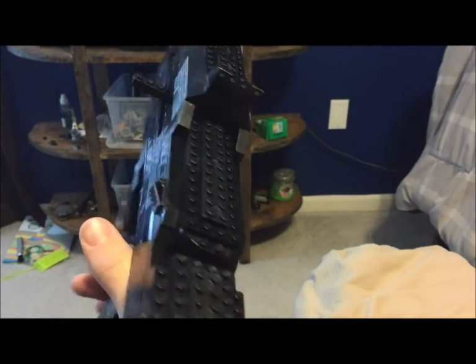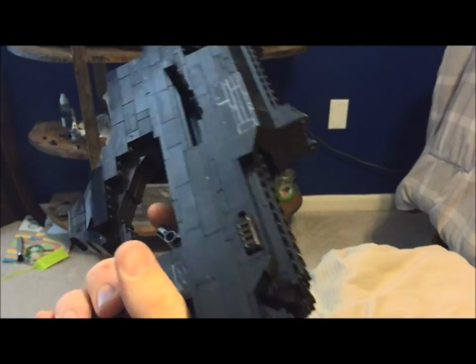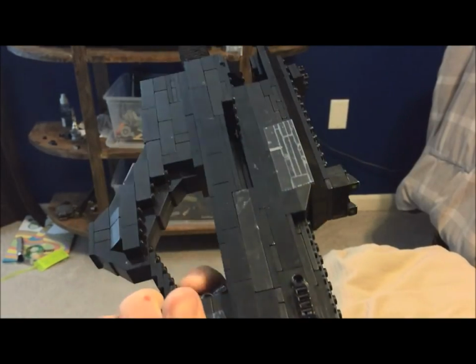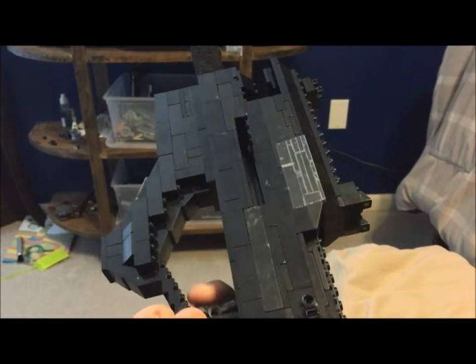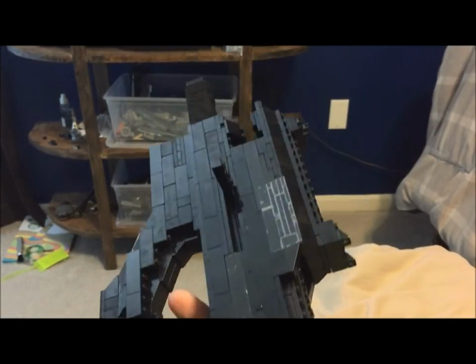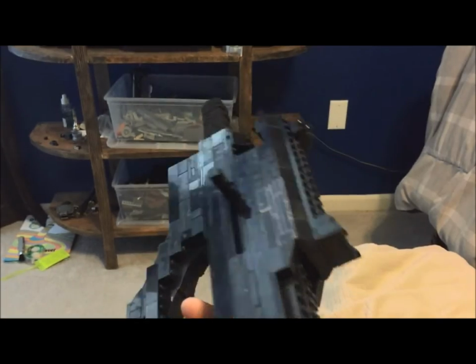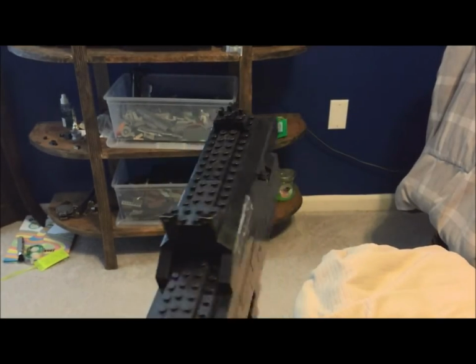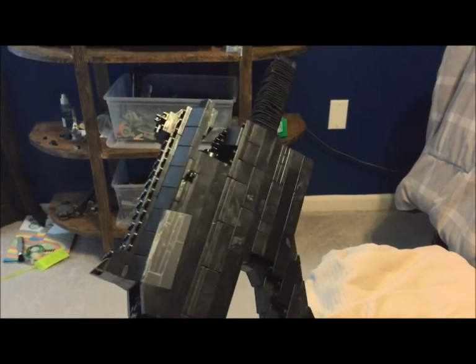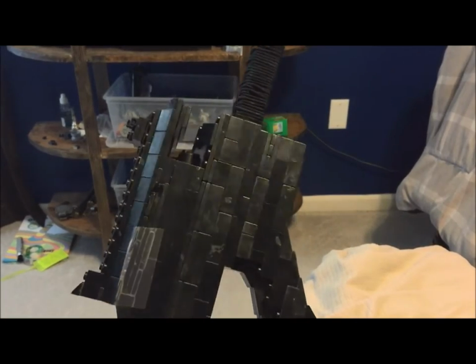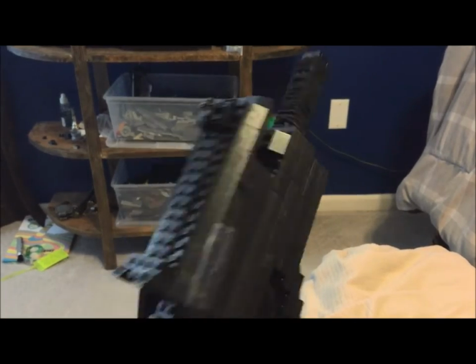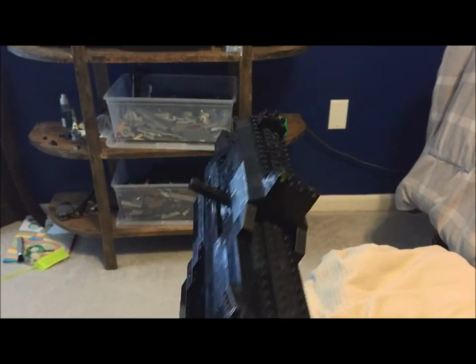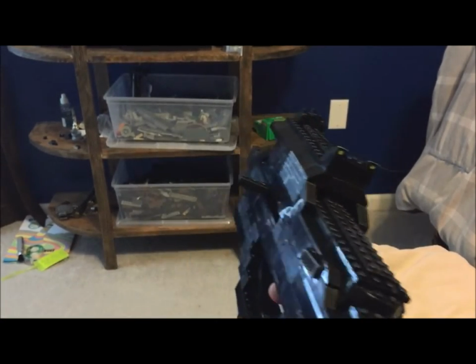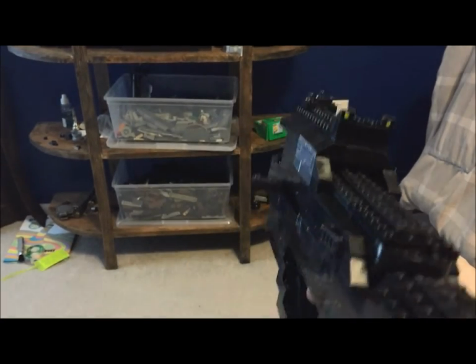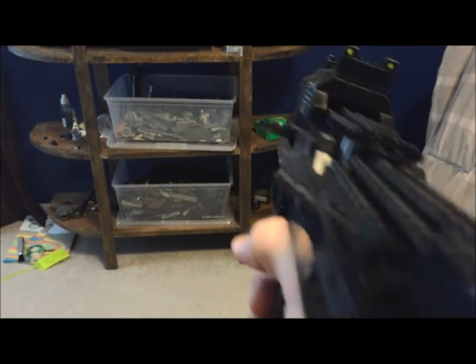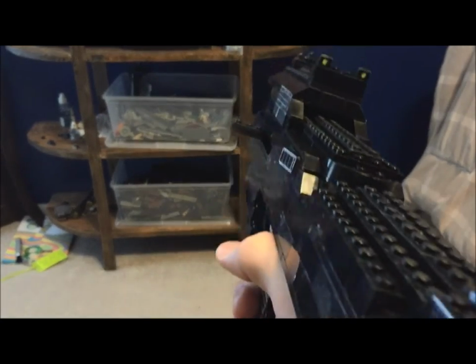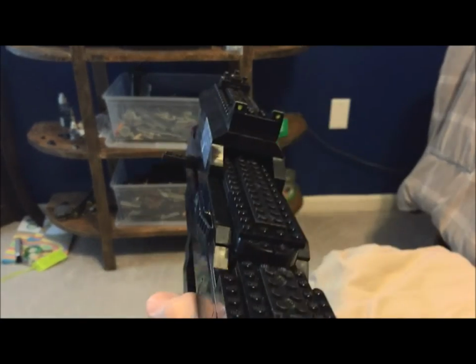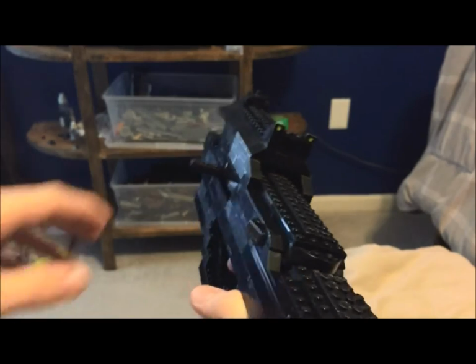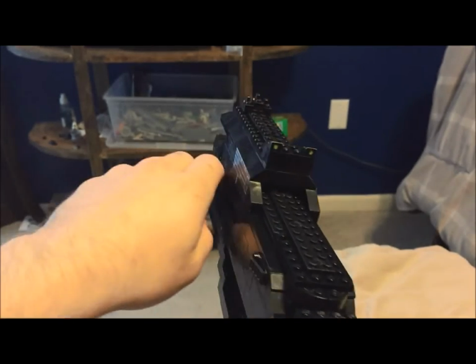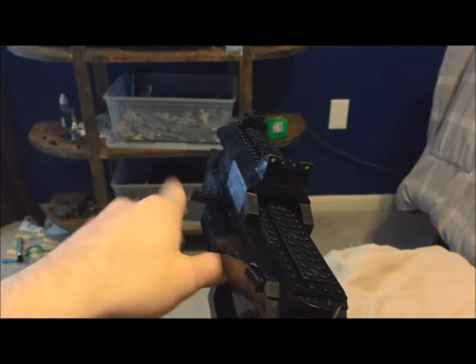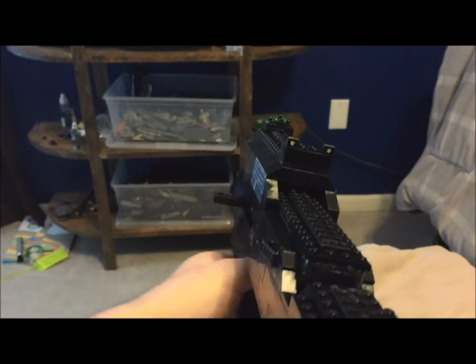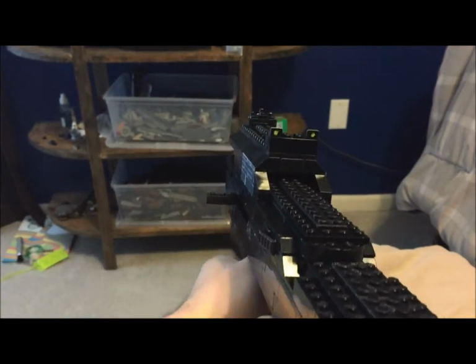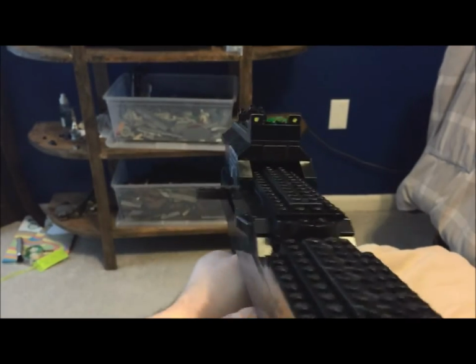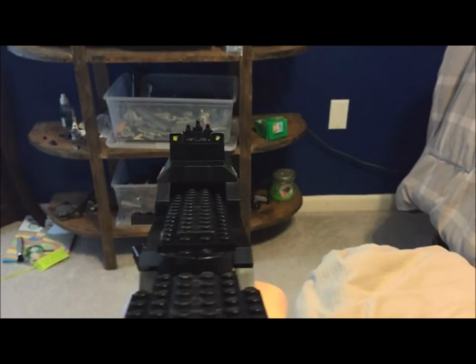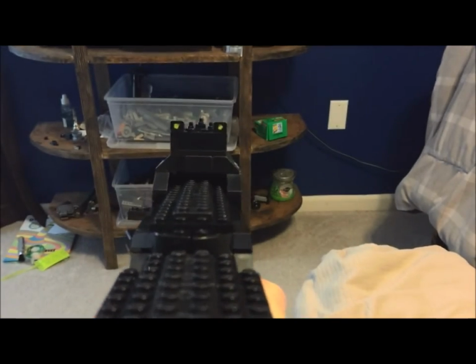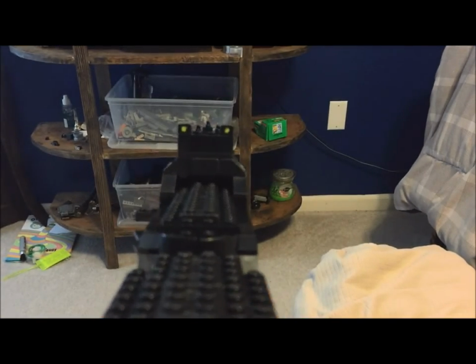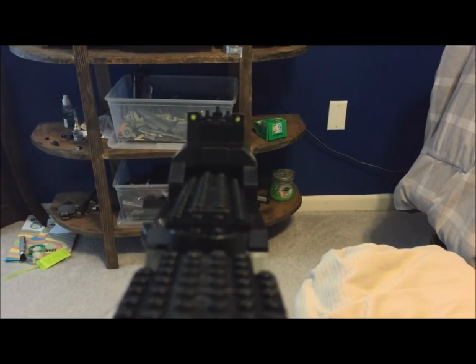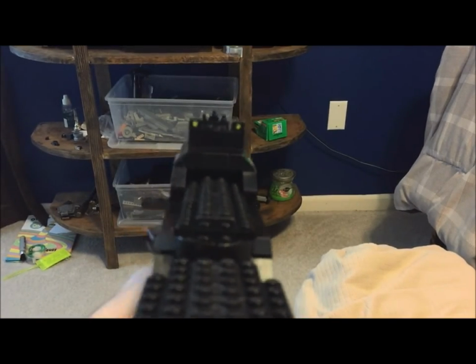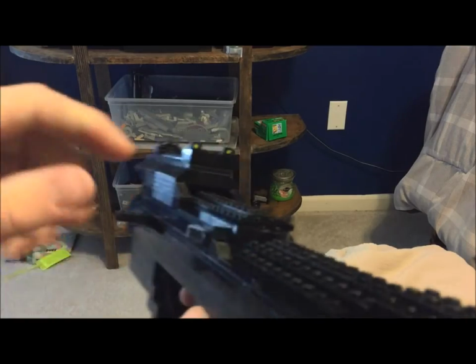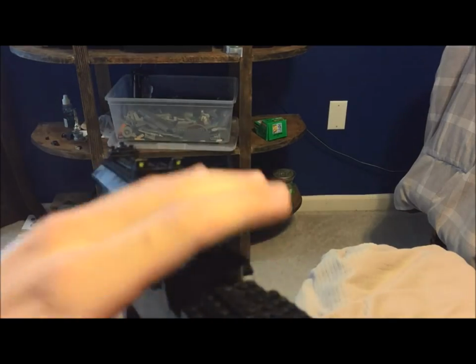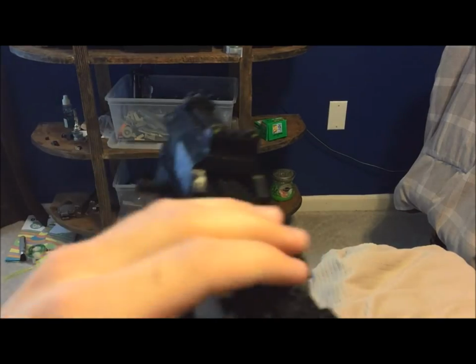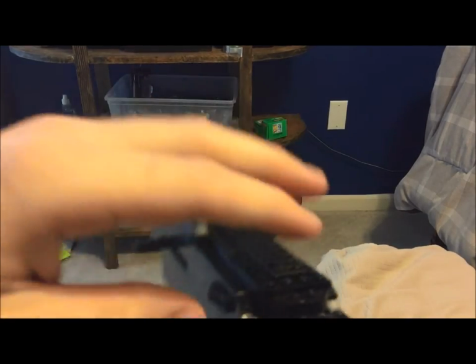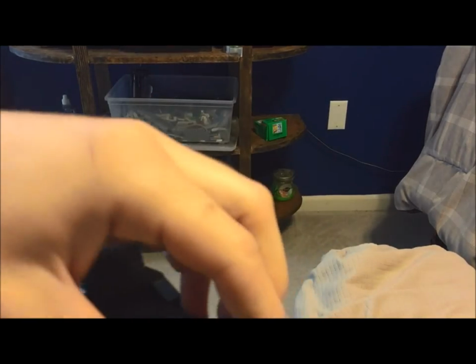That's pretty much it on the detailing of the gun. It's pretty simple. It has 50 rounds in this little magazine.